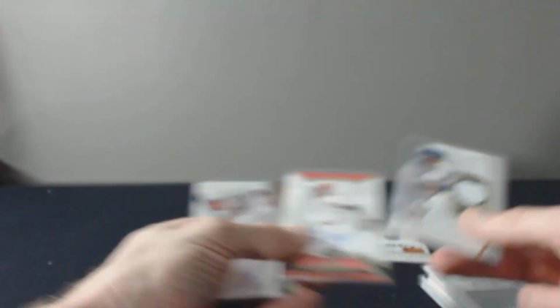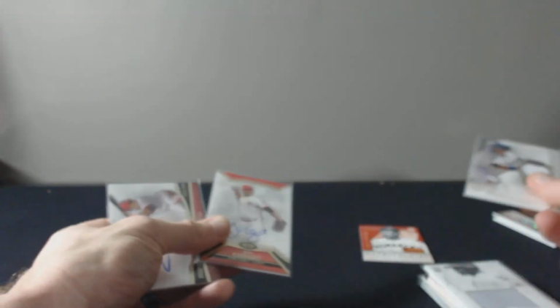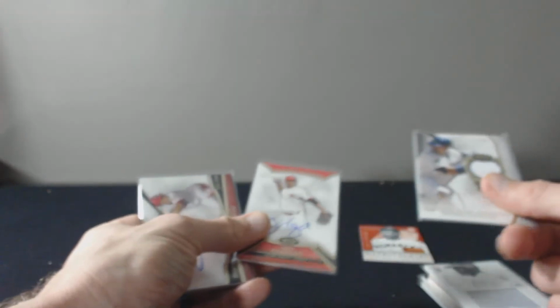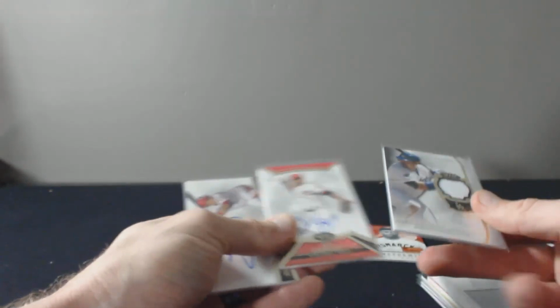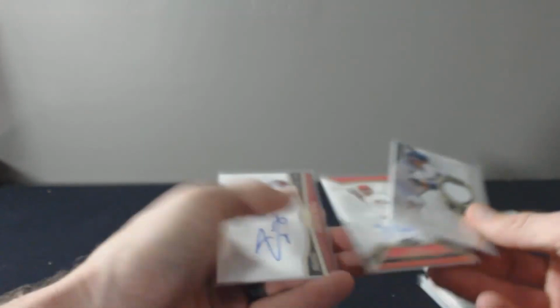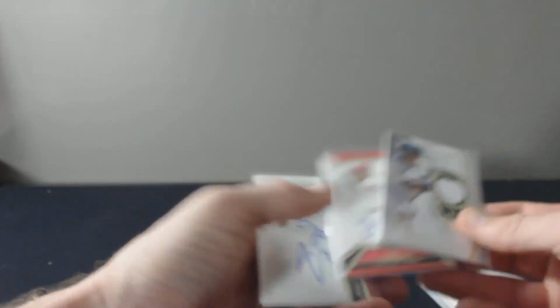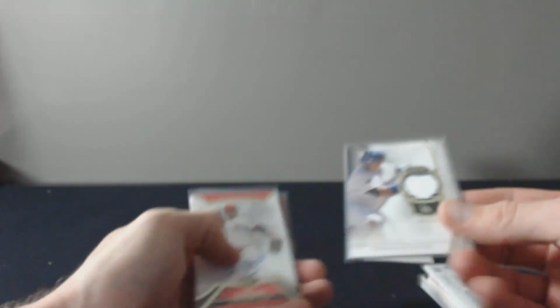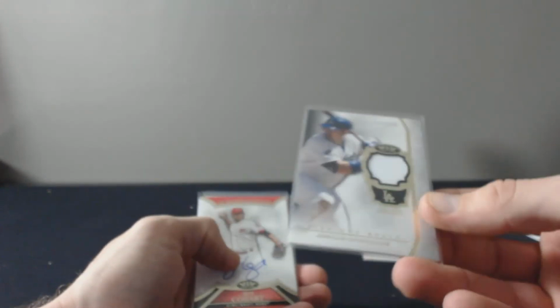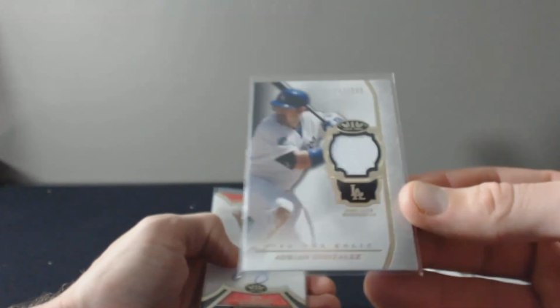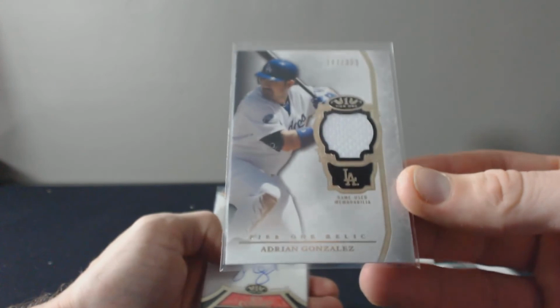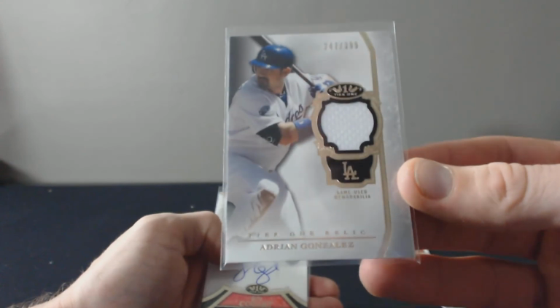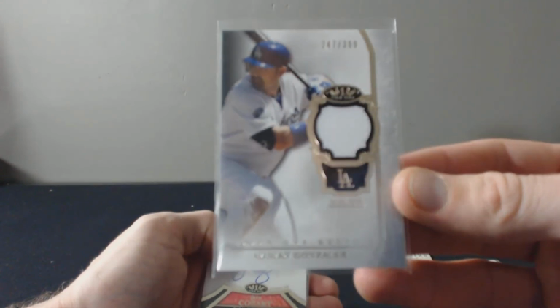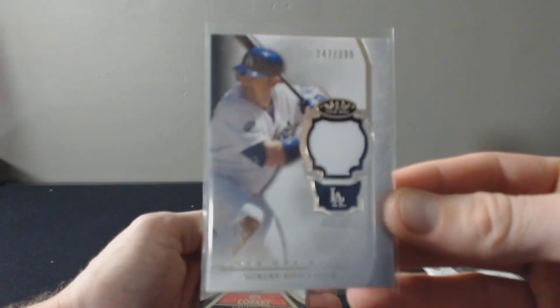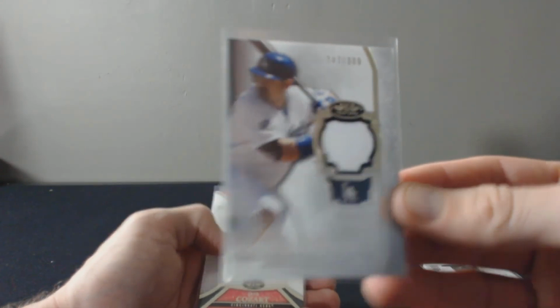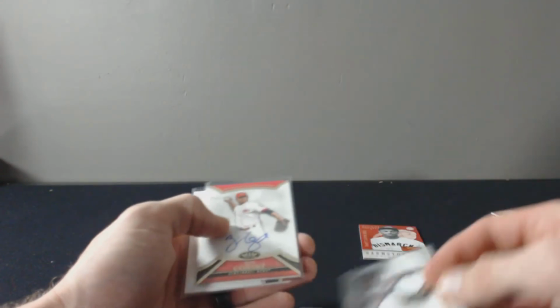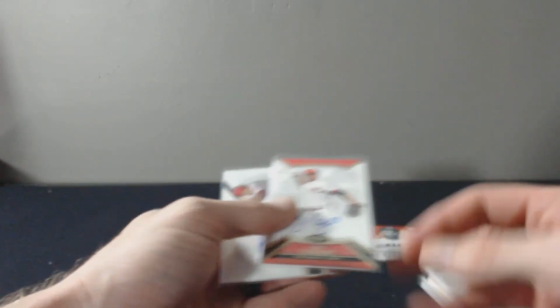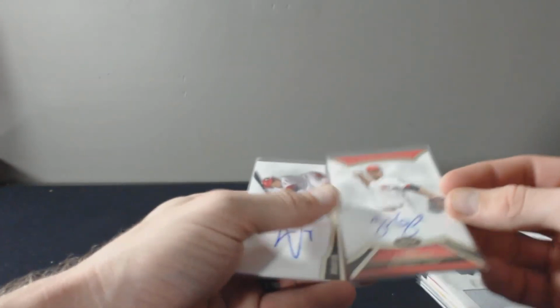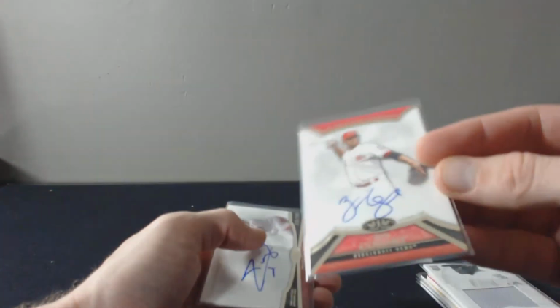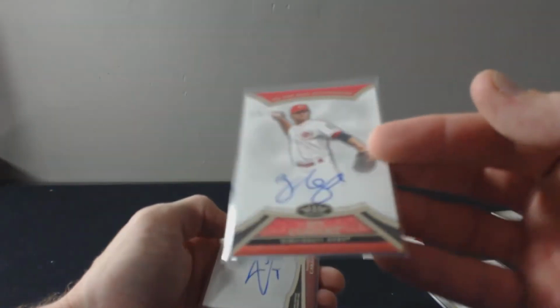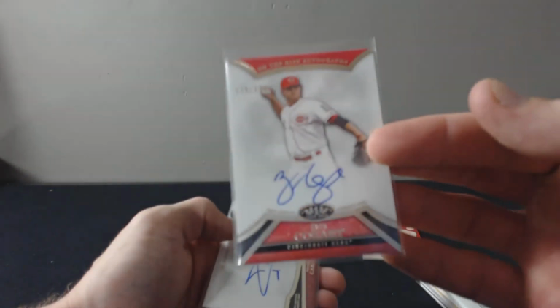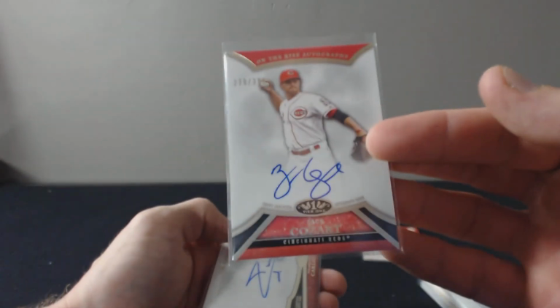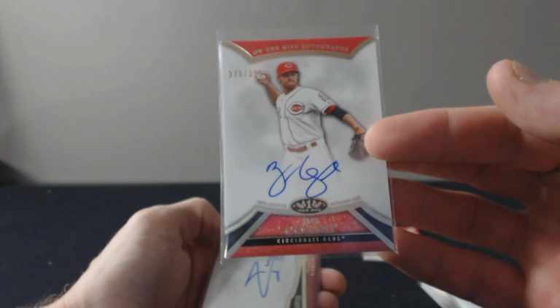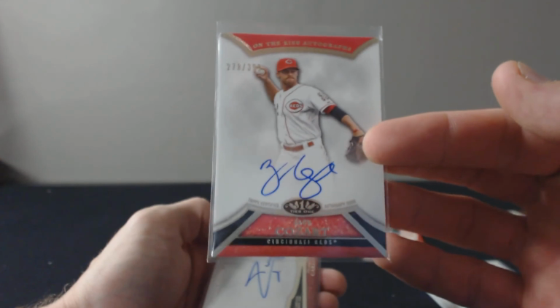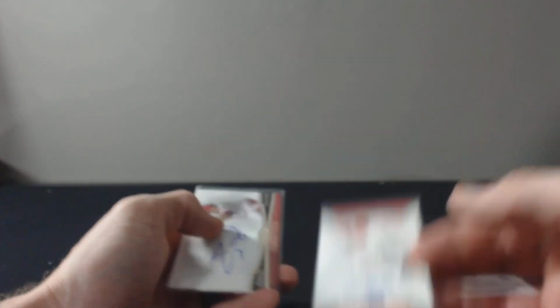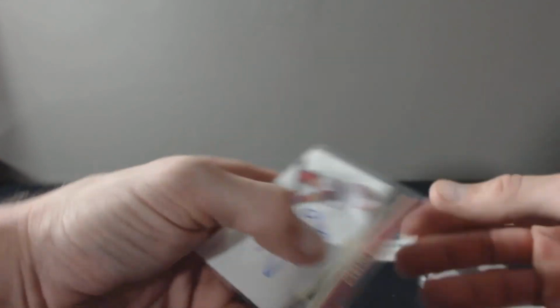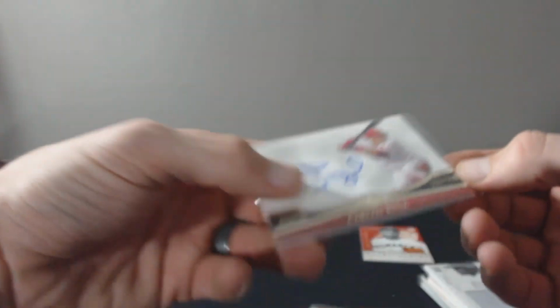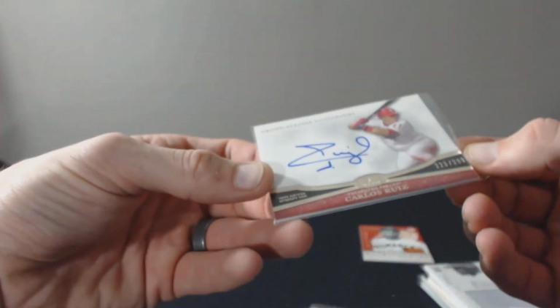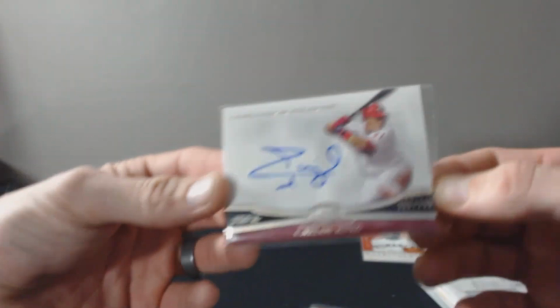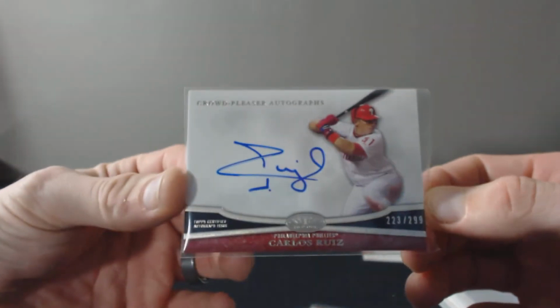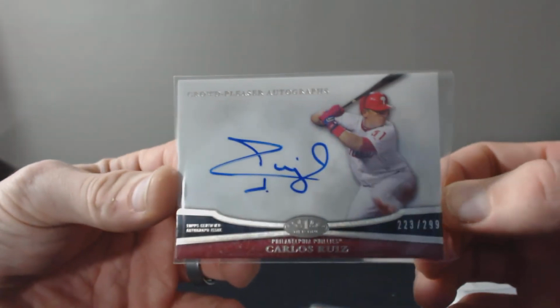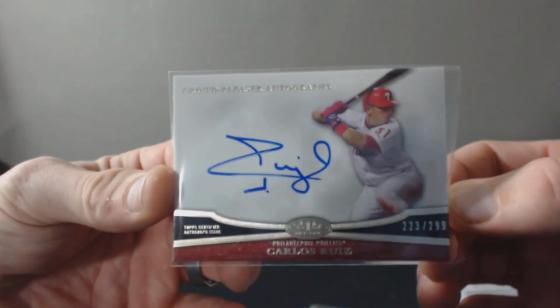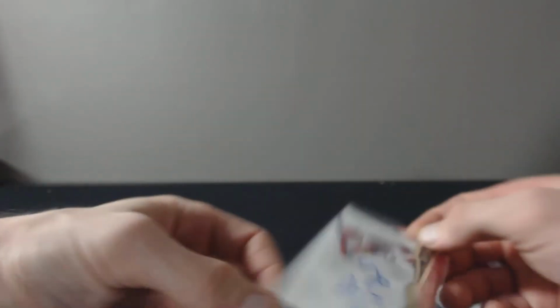Our tier one was — nope, we're not missing a card. Adrian Gonzalez 399, Zach Kosart to 399, and a Carlos Ruiz to 399.